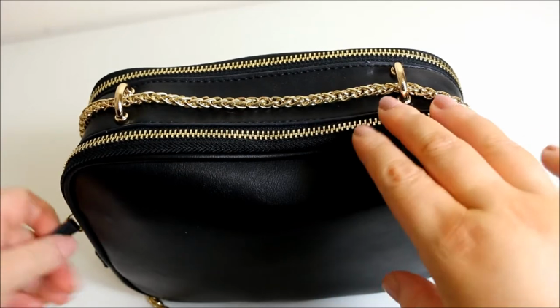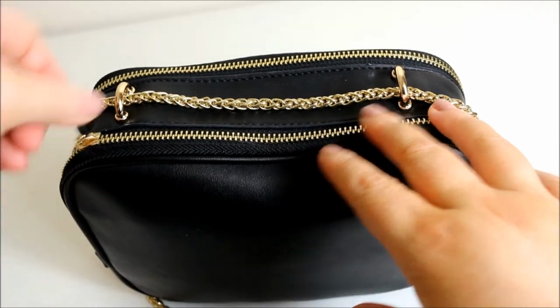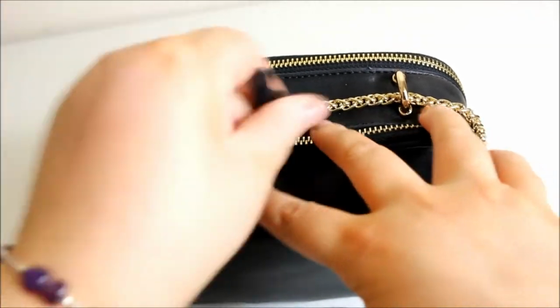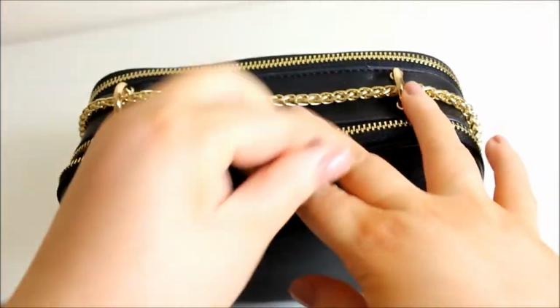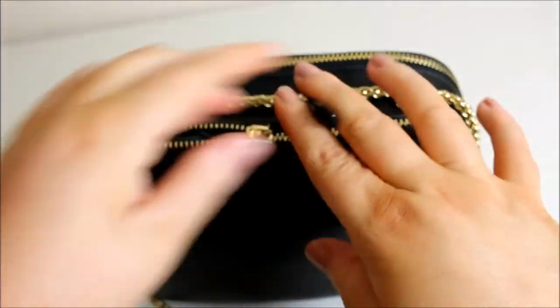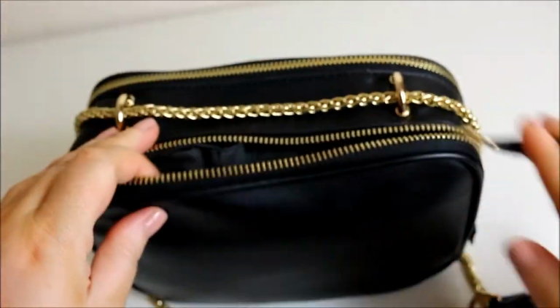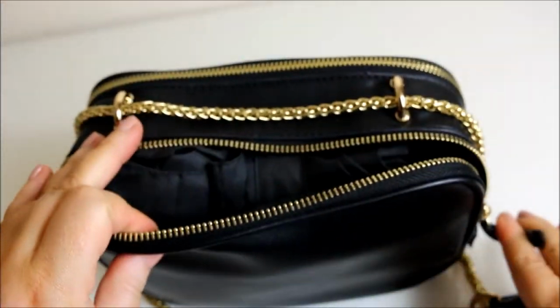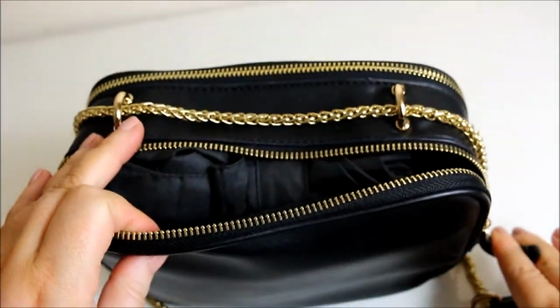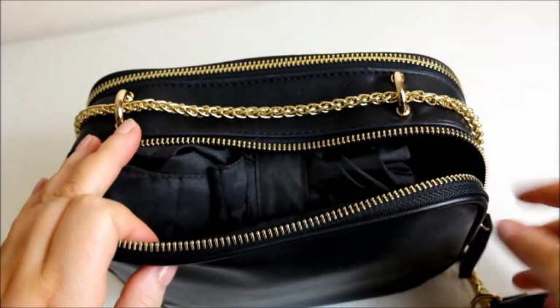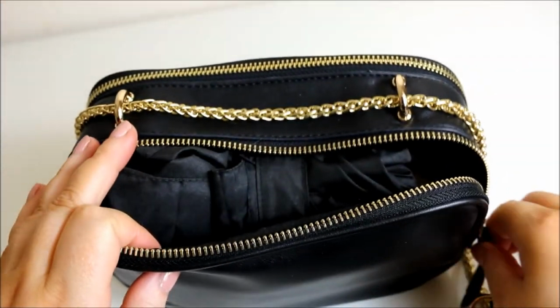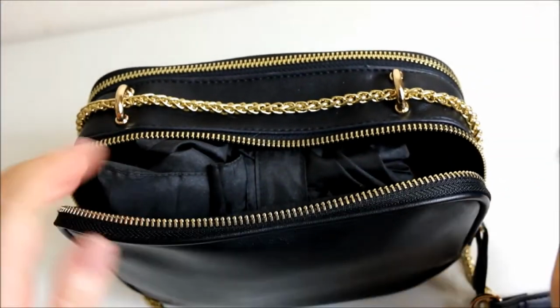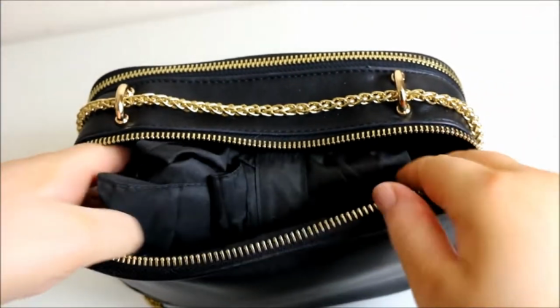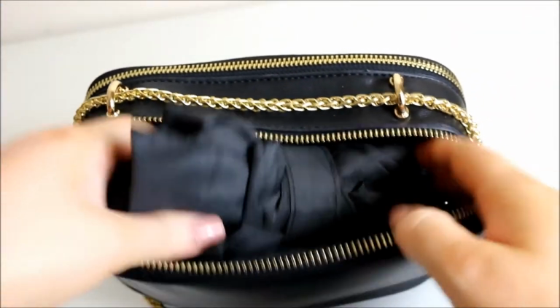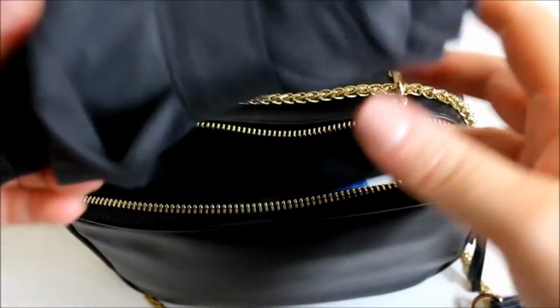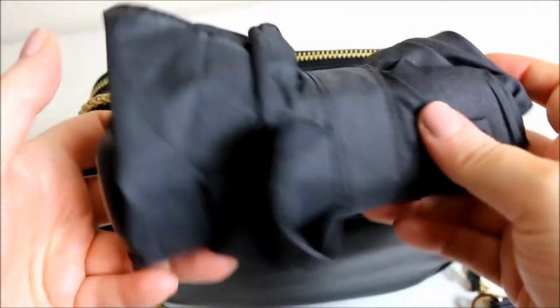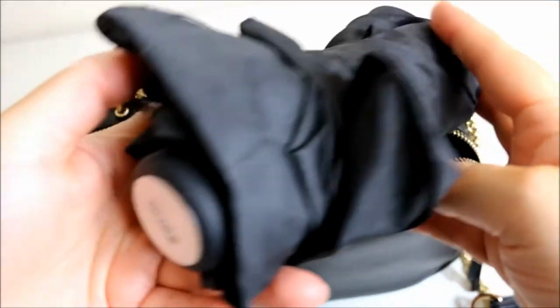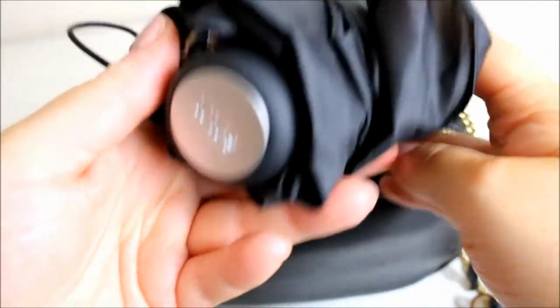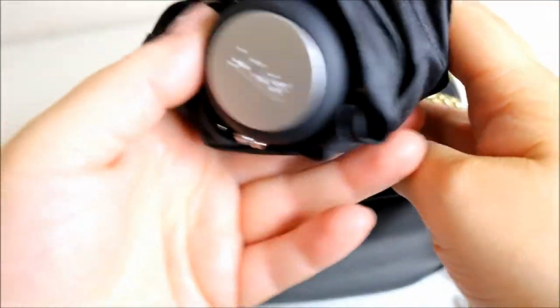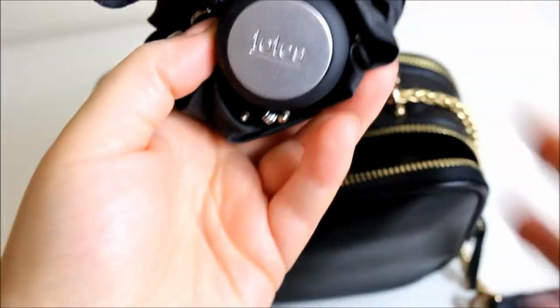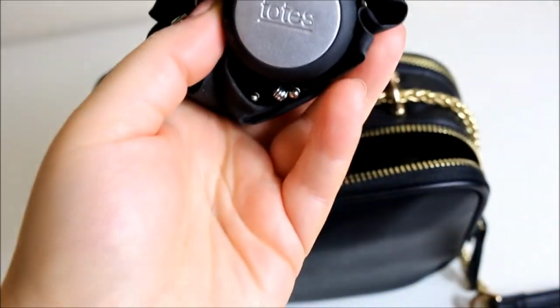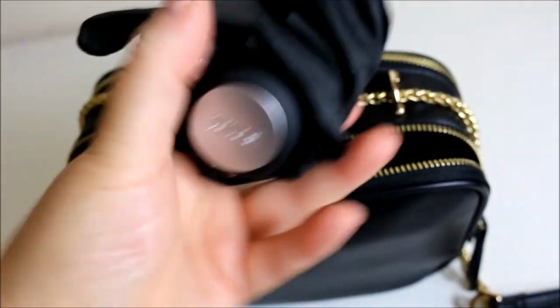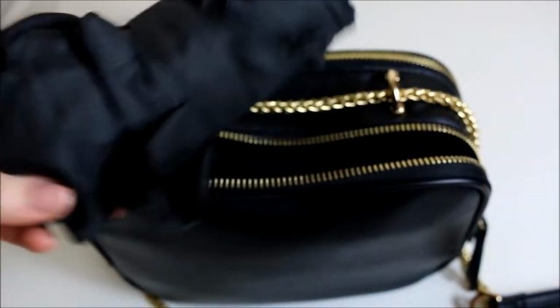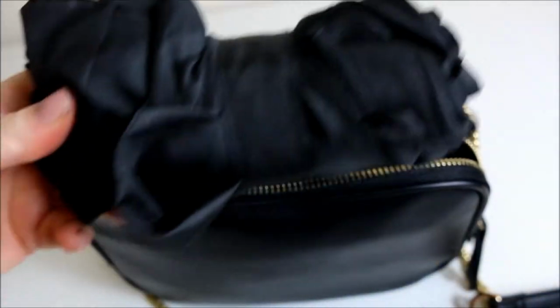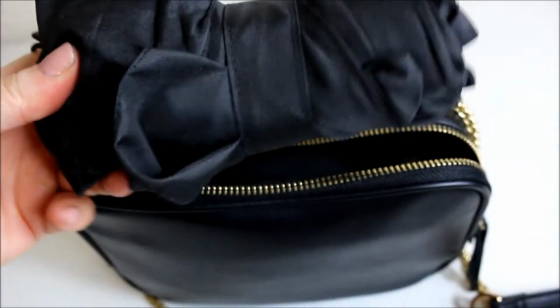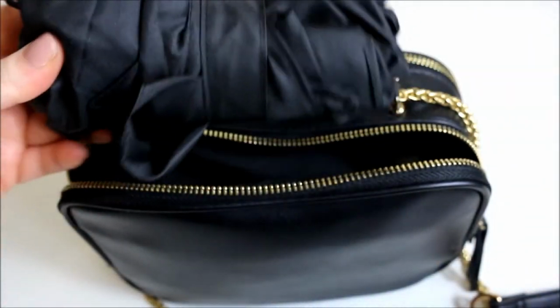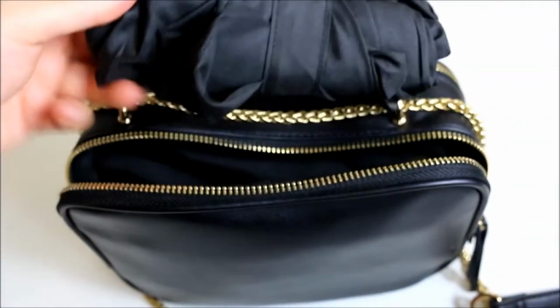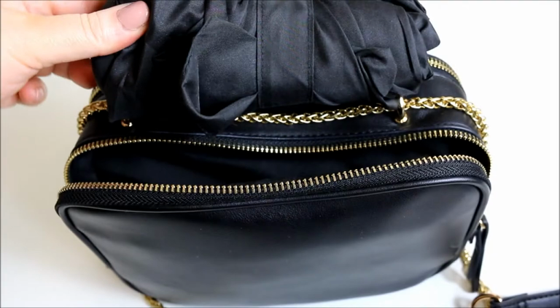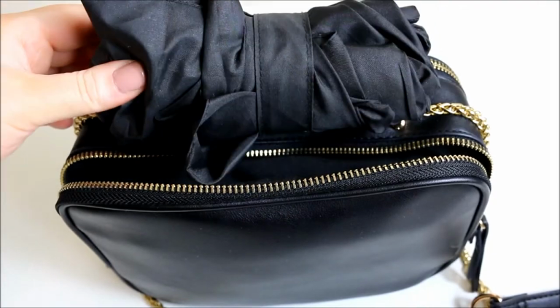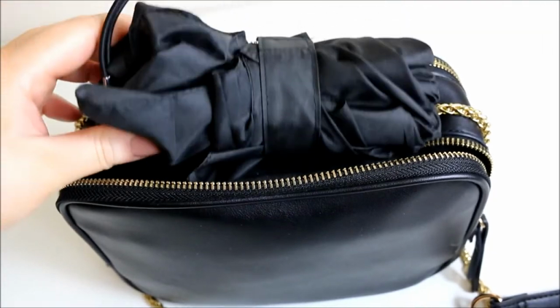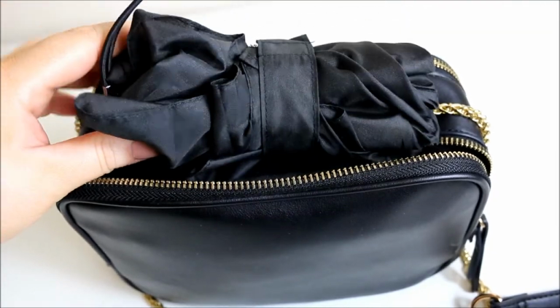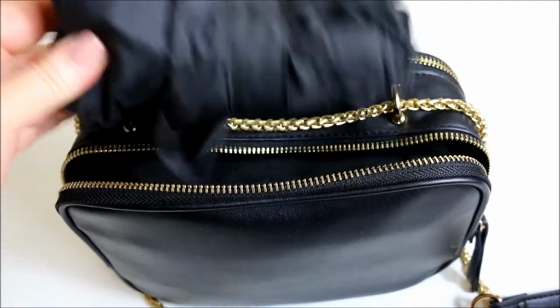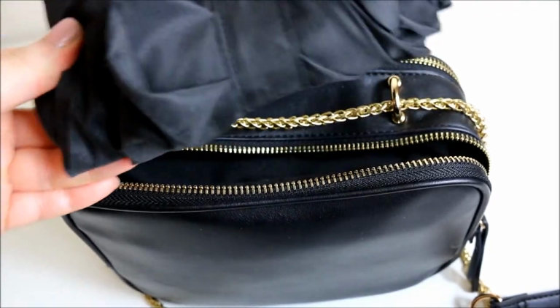We'll start with the back section. I have an umbrella in here — it is a Totes umbrella, very small, and as you can see it's a perfect size for this bag.